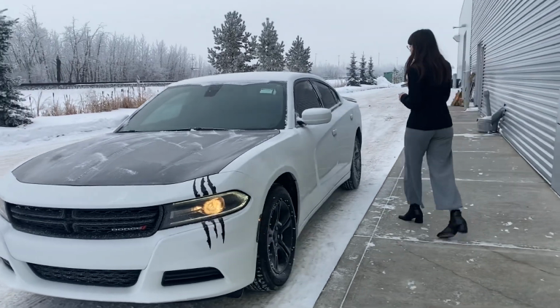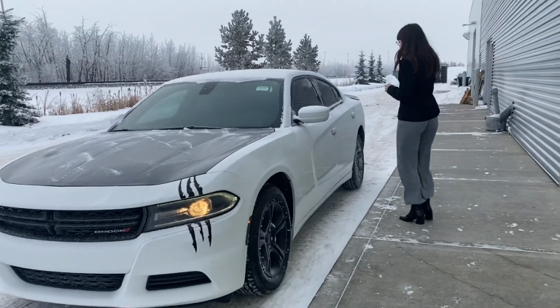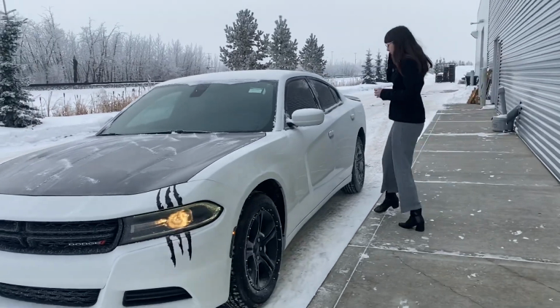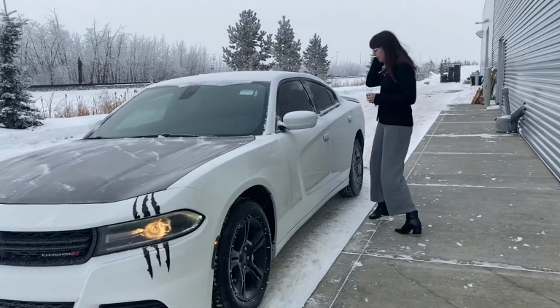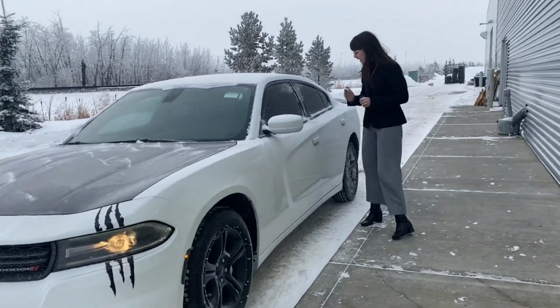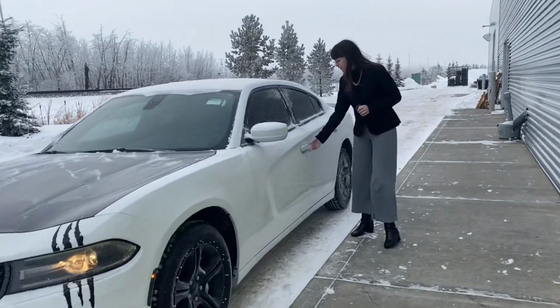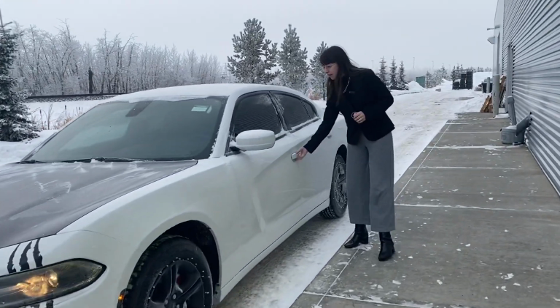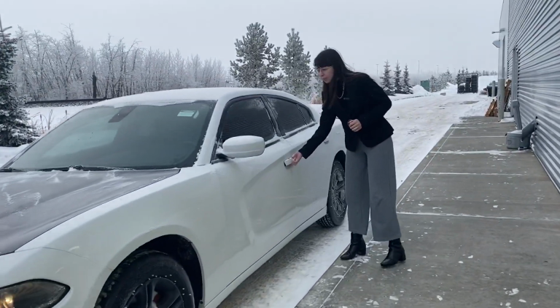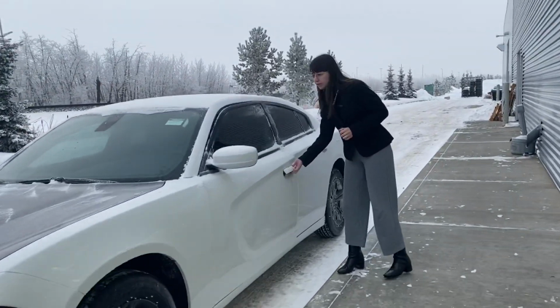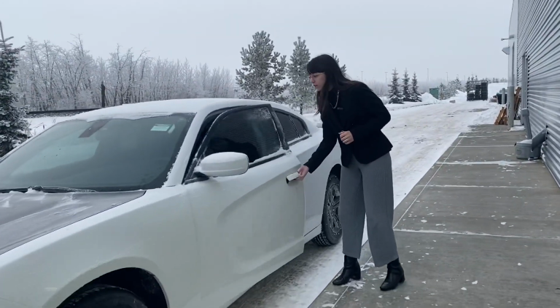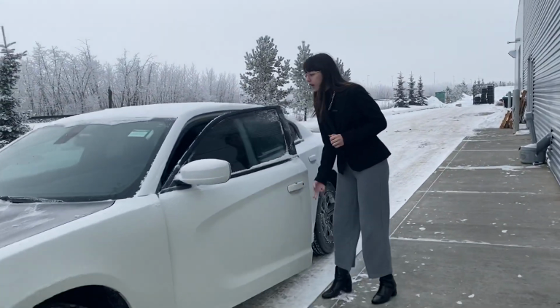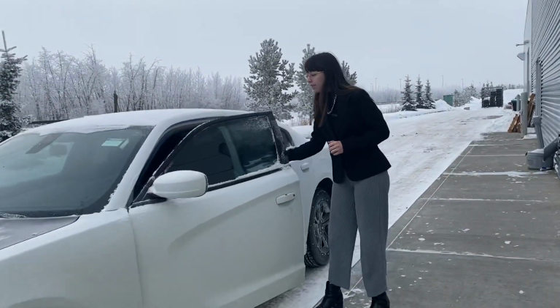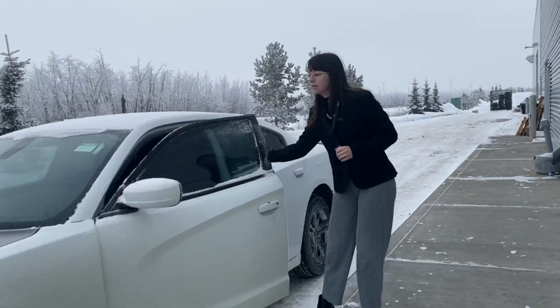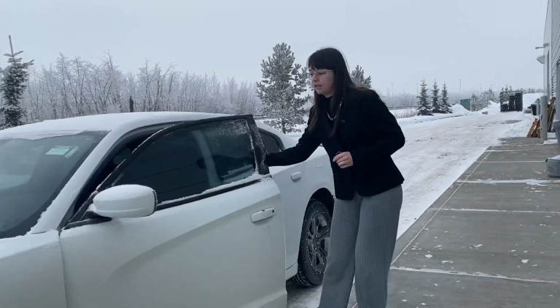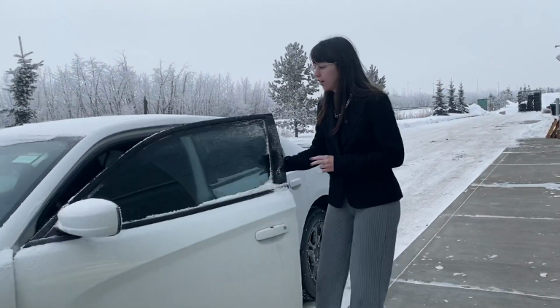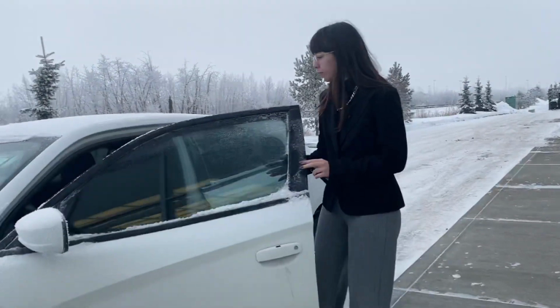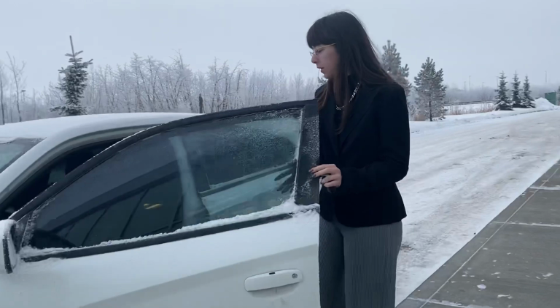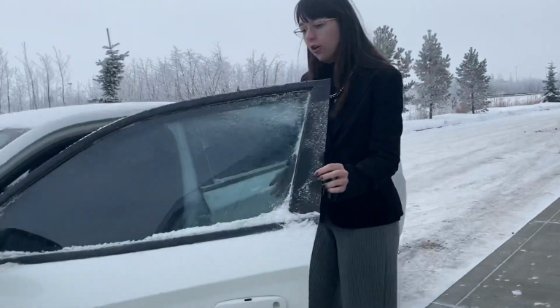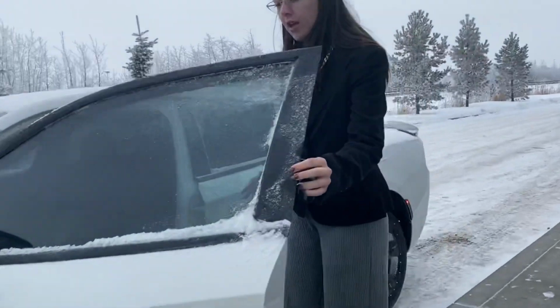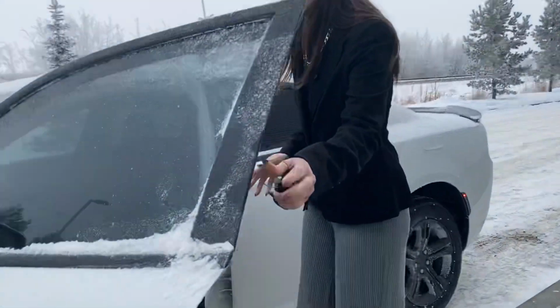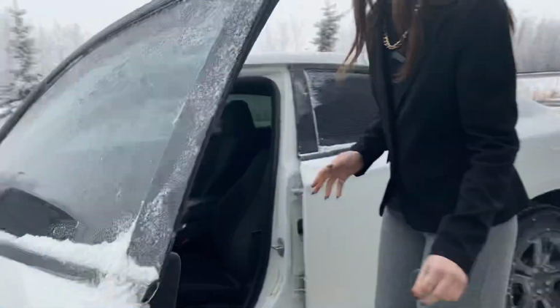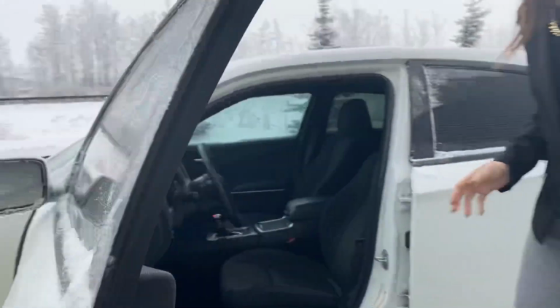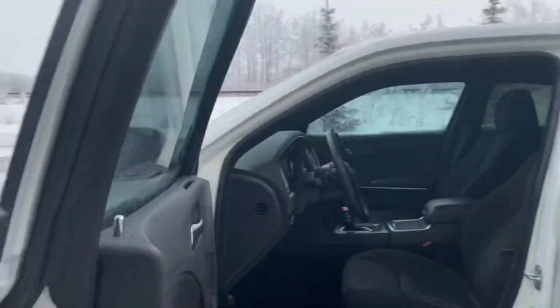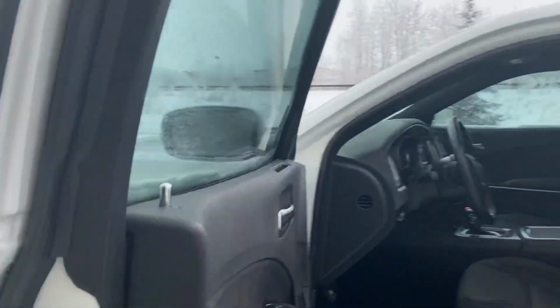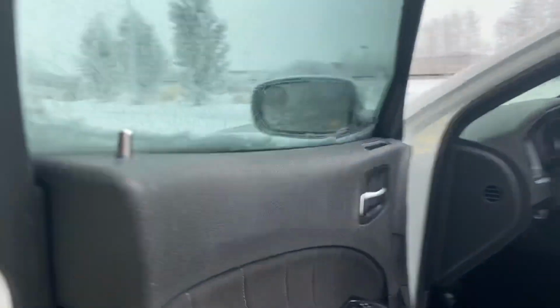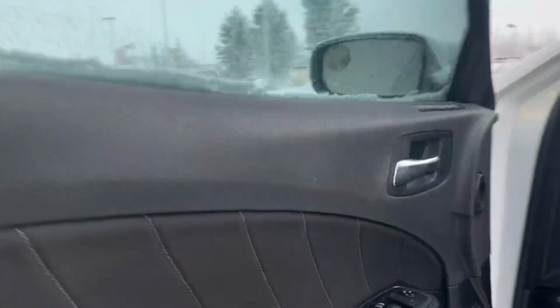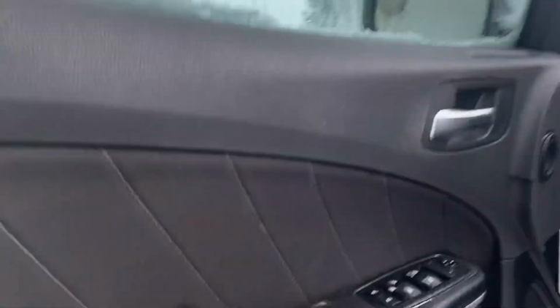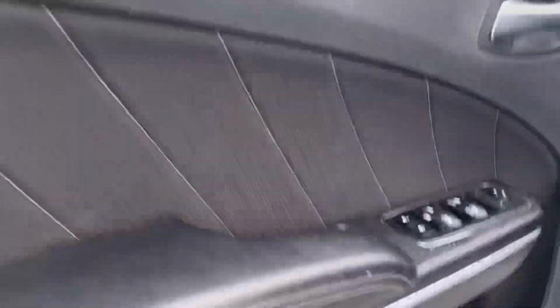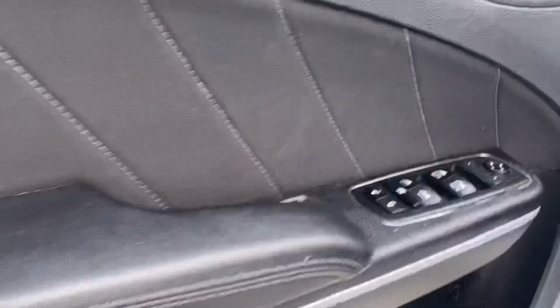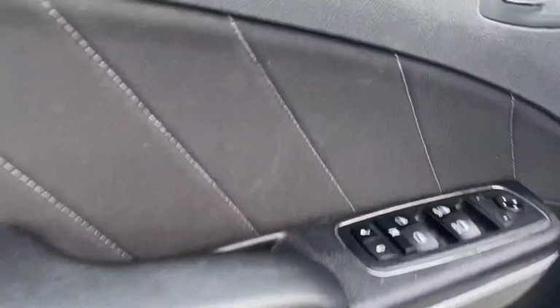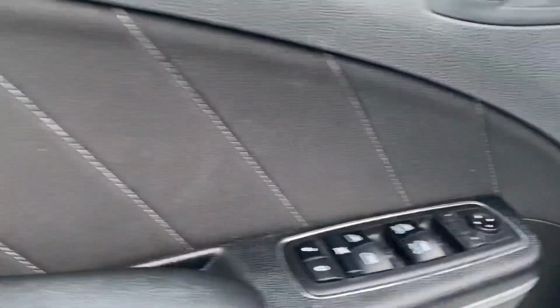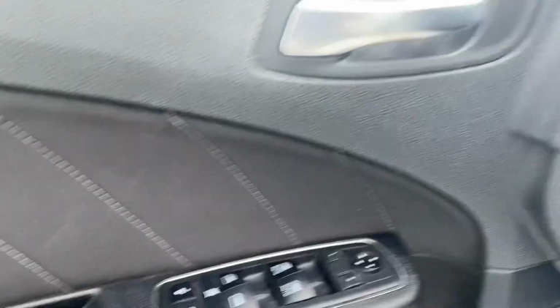Follow me to the inside and we'll take a look at the interior of the vehicle. You'll be introduced to a very comfortable cabin with a lot of great features.